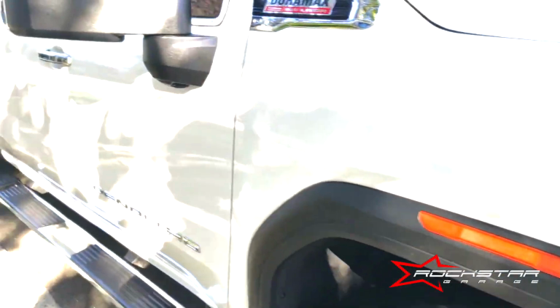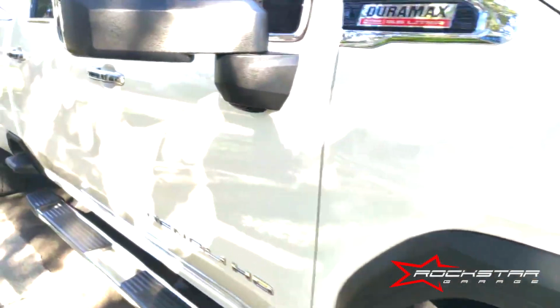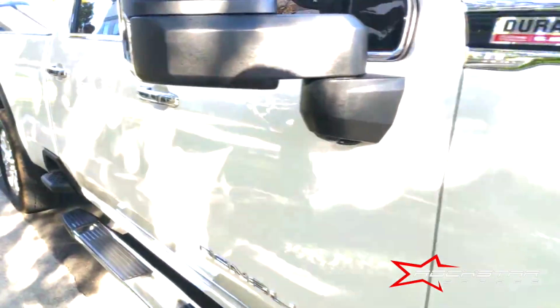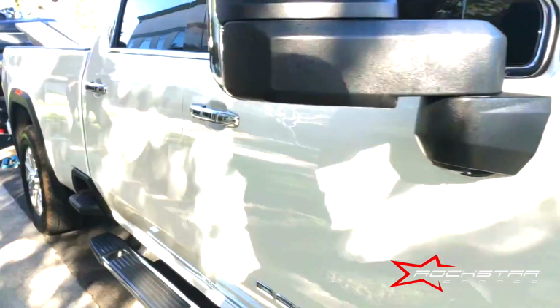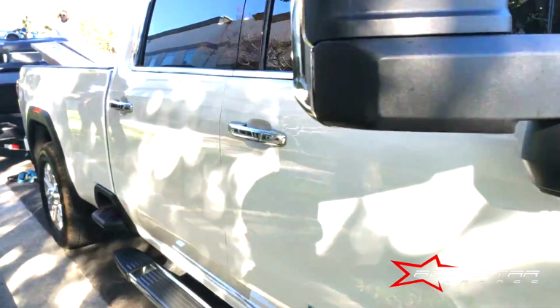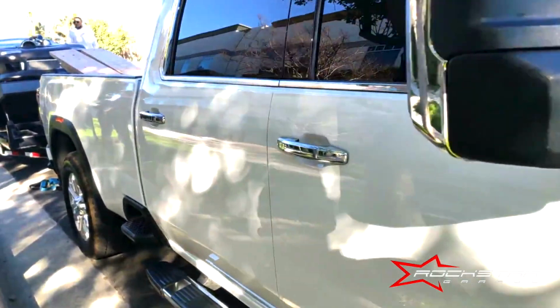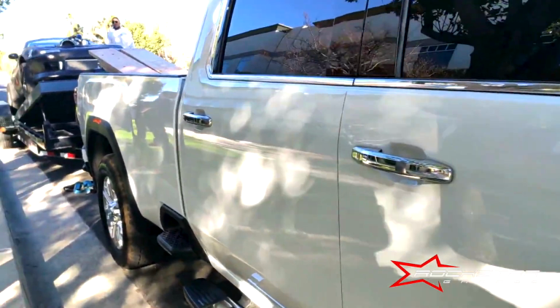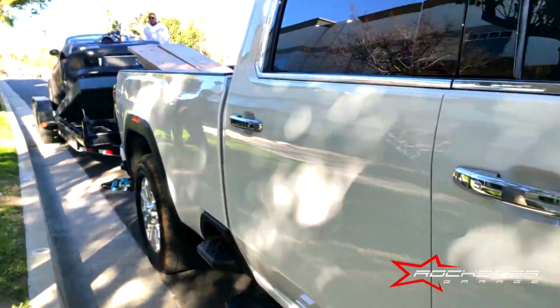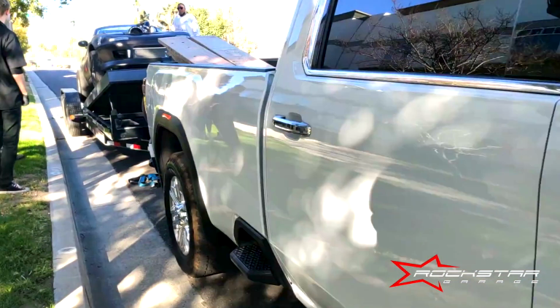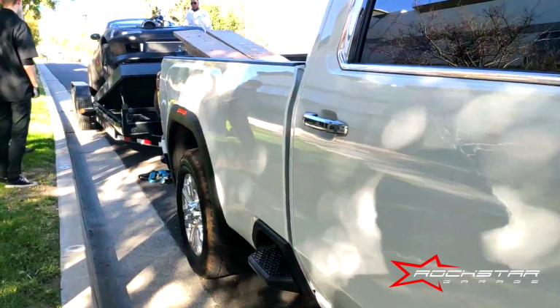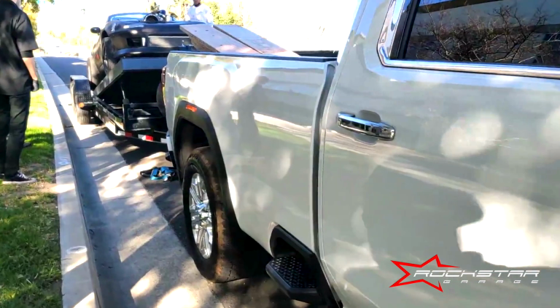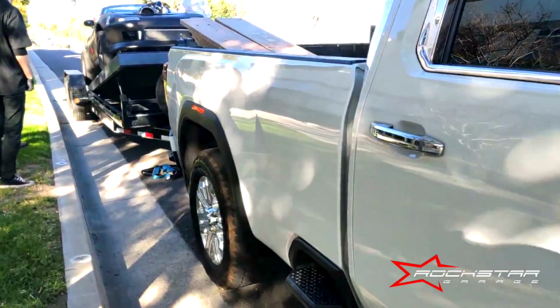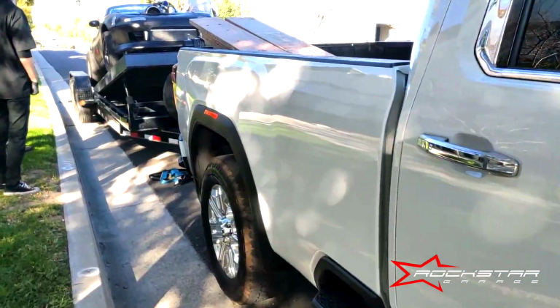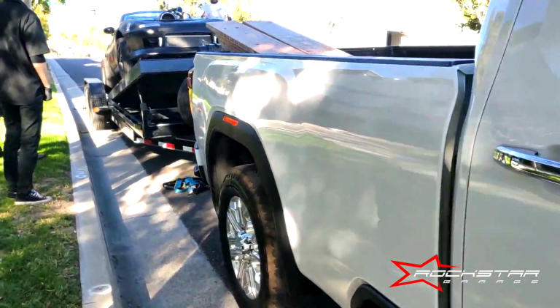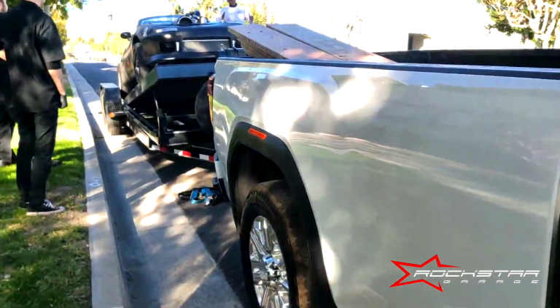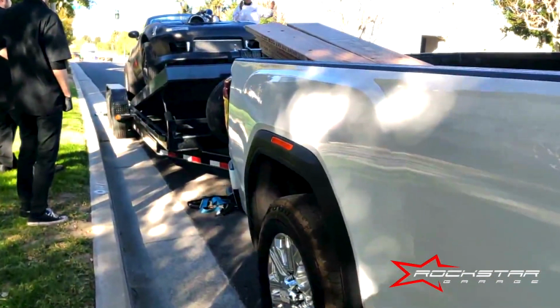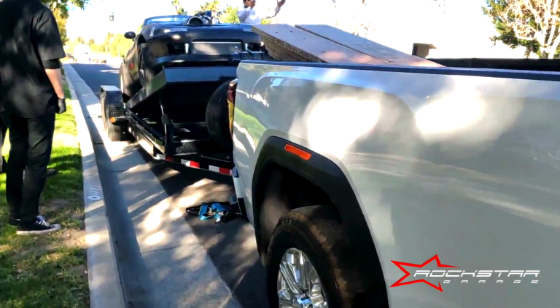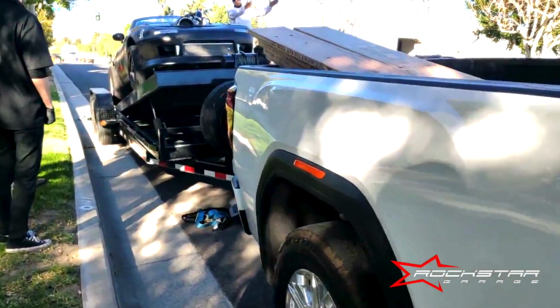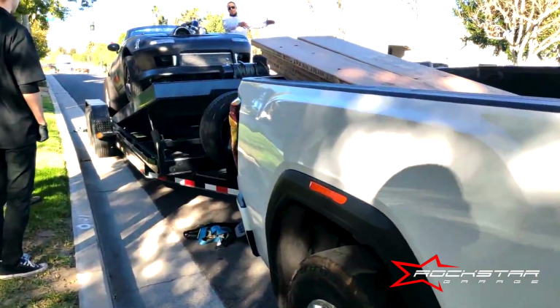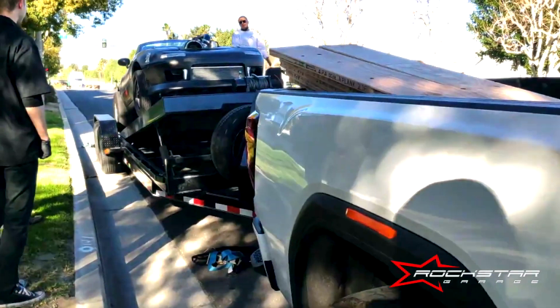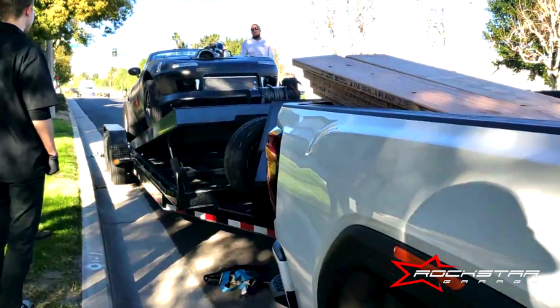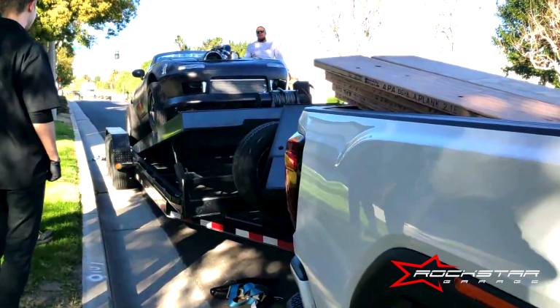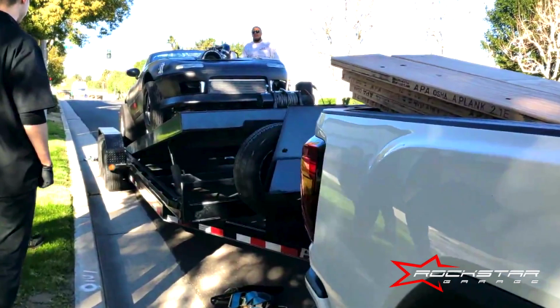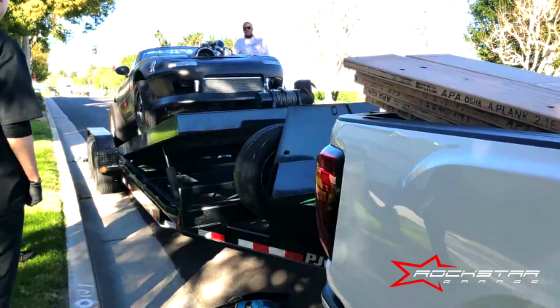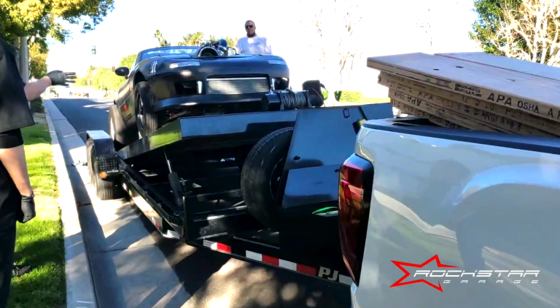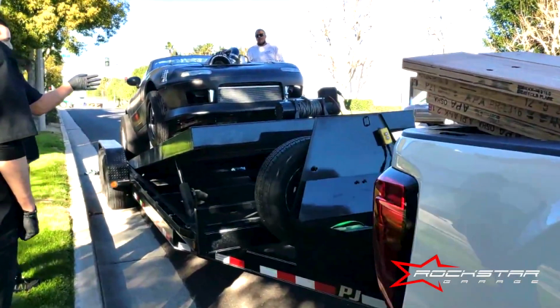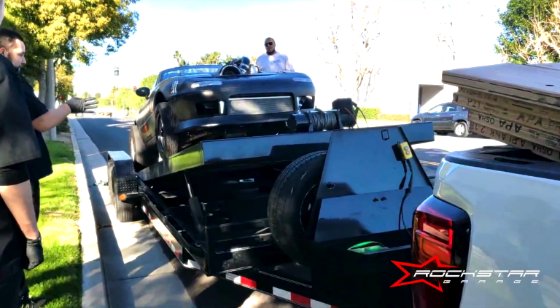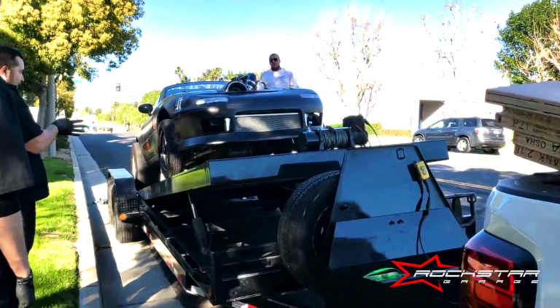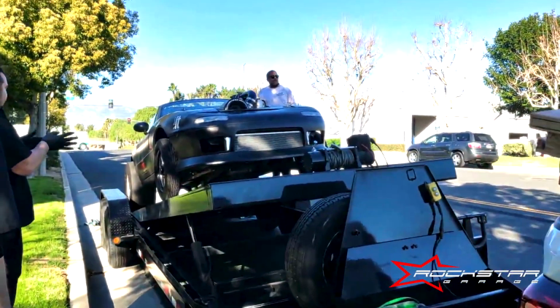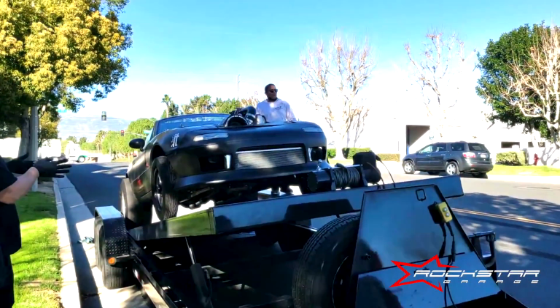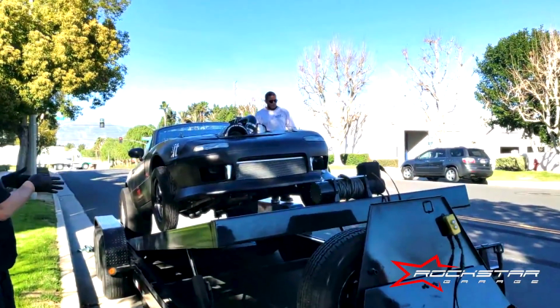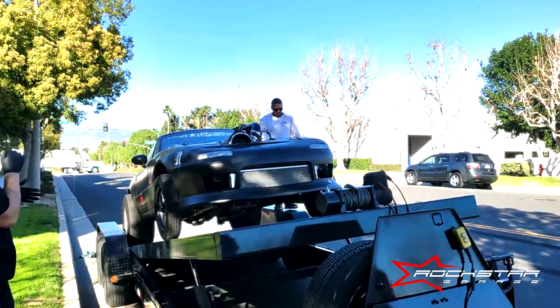Hey, hey, hey, what's up Rockstars? Welcome to Part 17 of Today at RSG. How about that intro? Alrighty guys, what you see before you is one hell of a Miata.